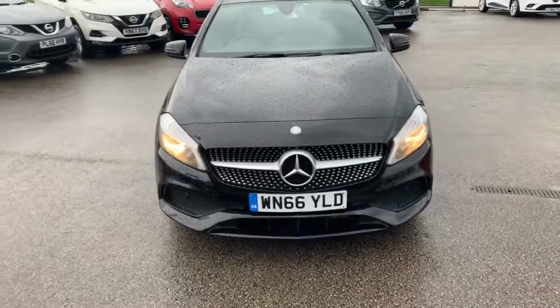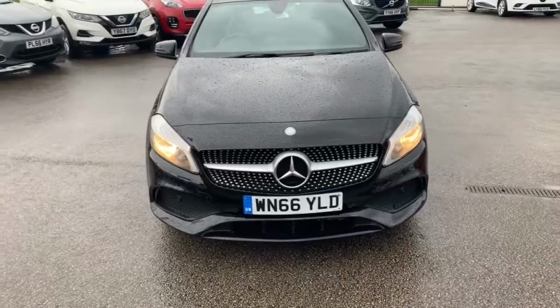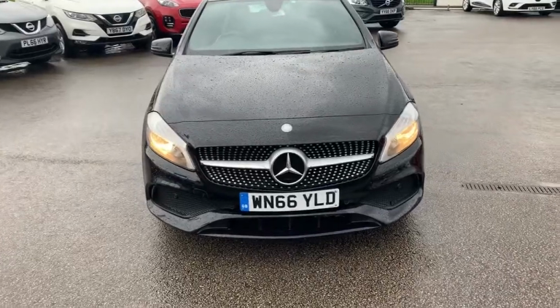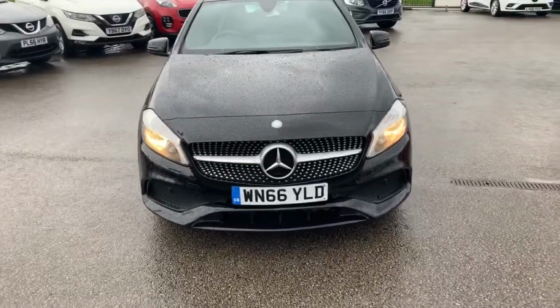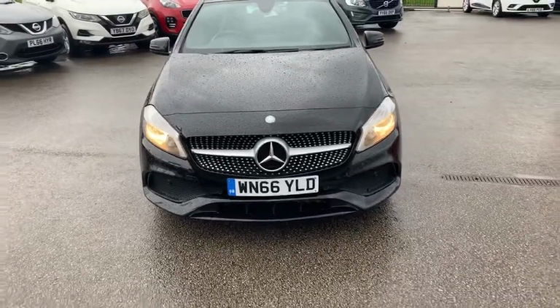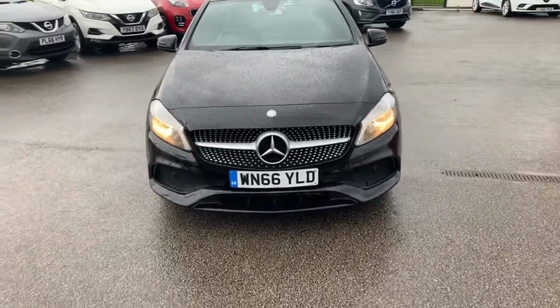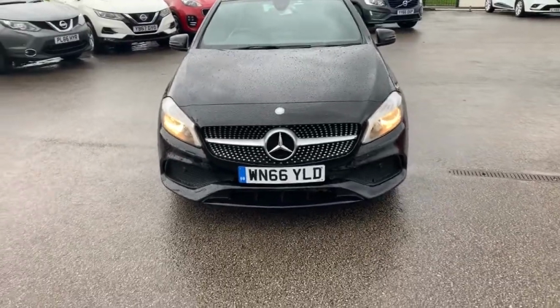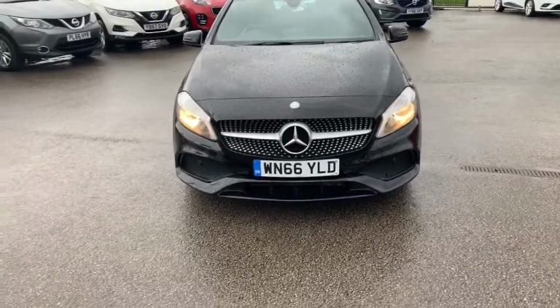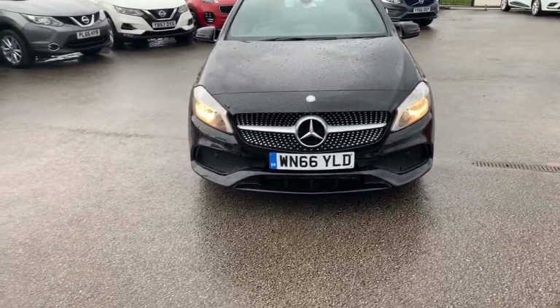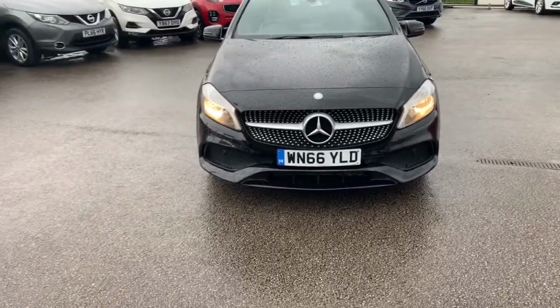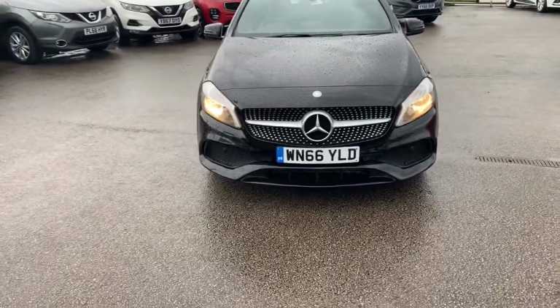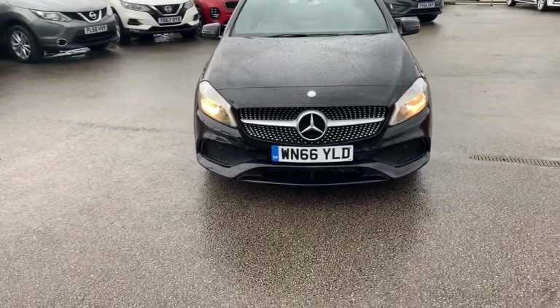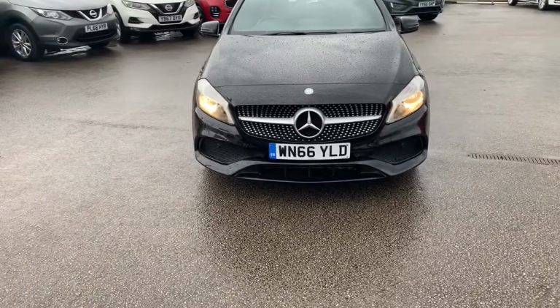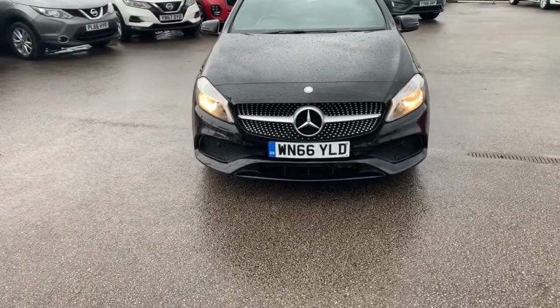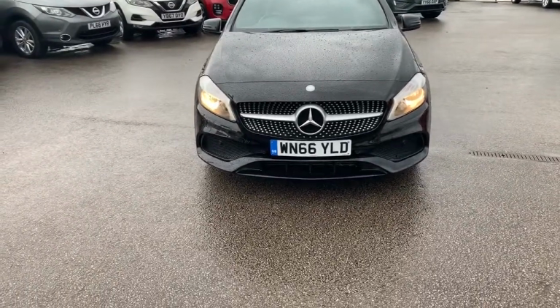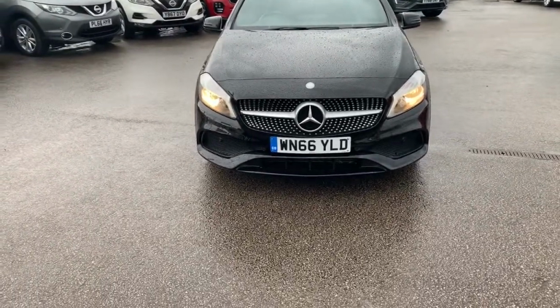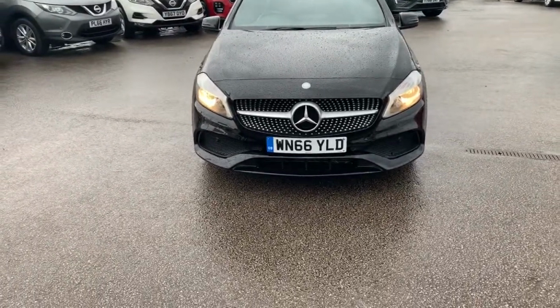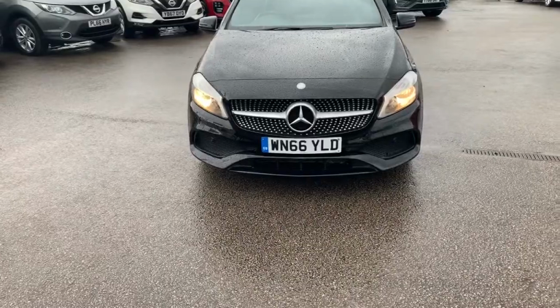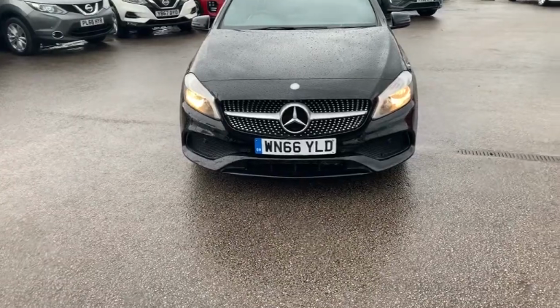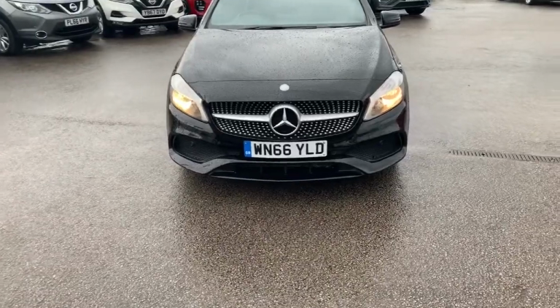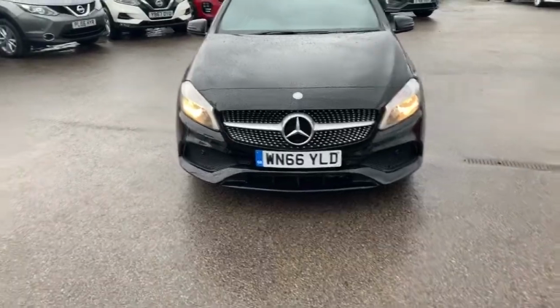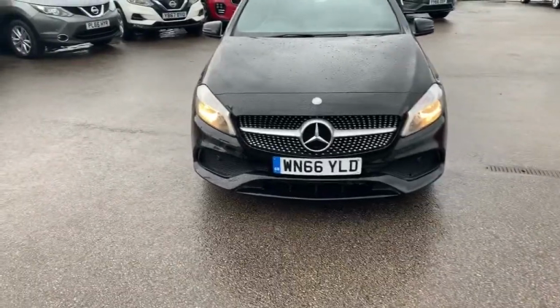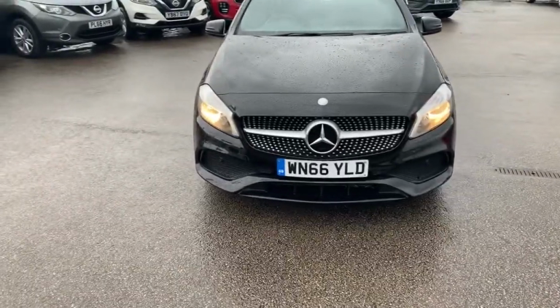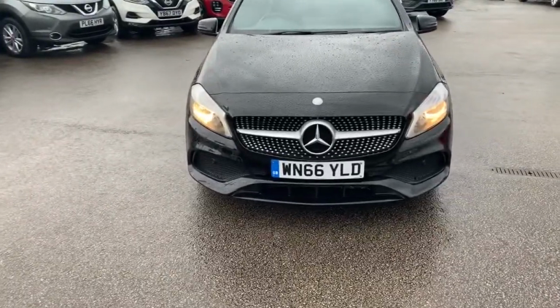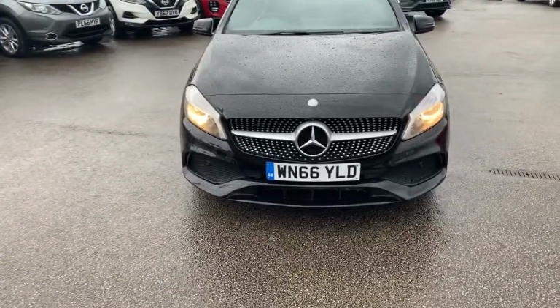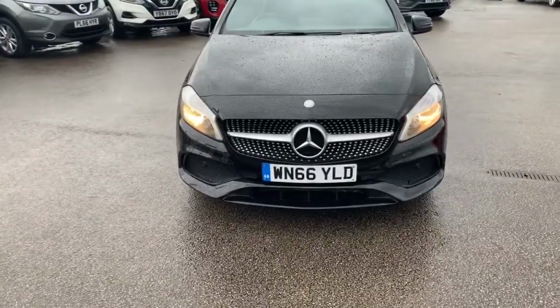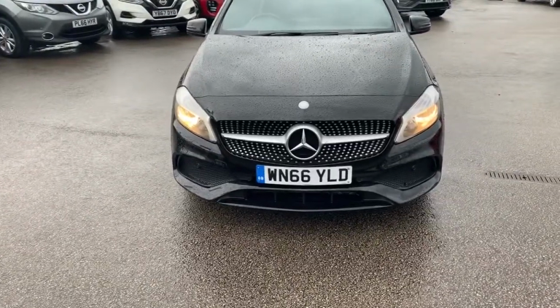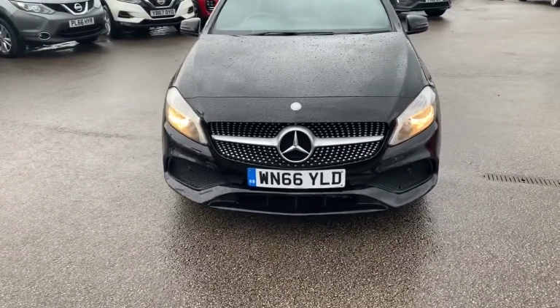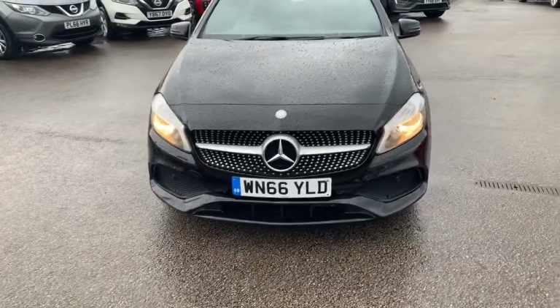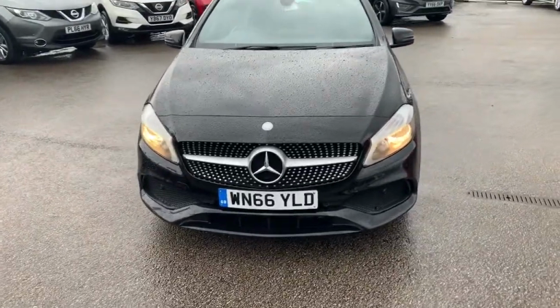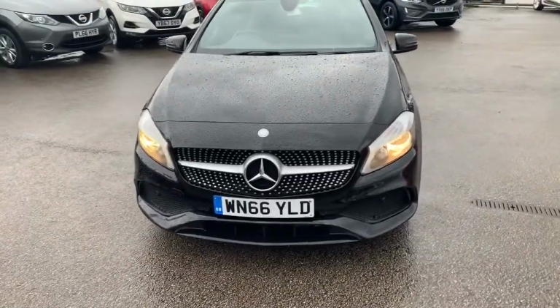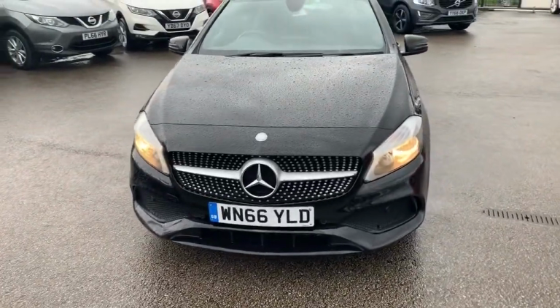Hi guys, welcome to today's video. We are at Pentagon Vauxhall in Oldham and today's vehicle for you is this Mercedes A-Class. We're going to have a walk around, highlight some features and then do the same for you on the inside.